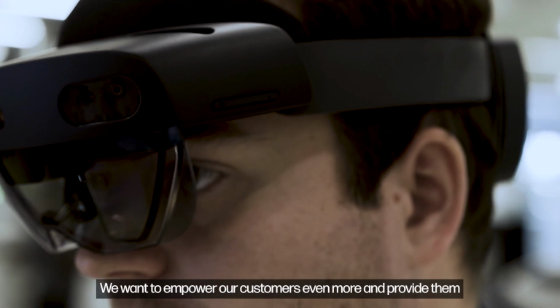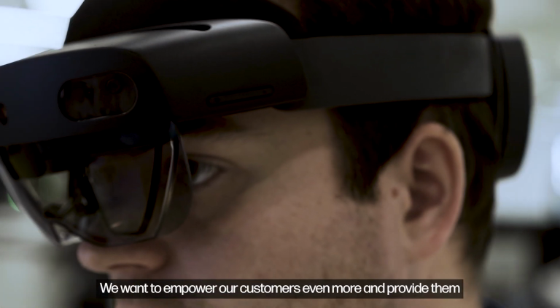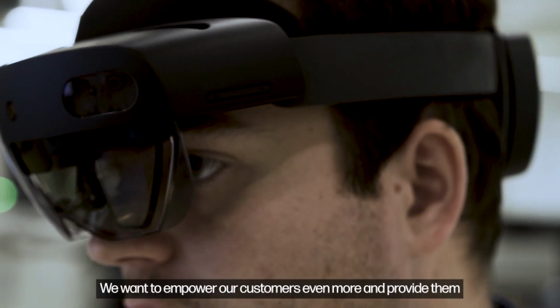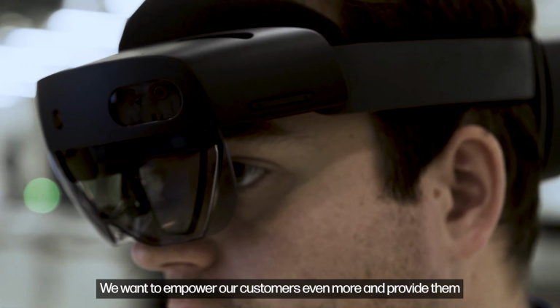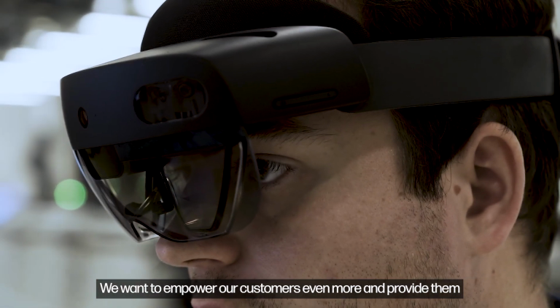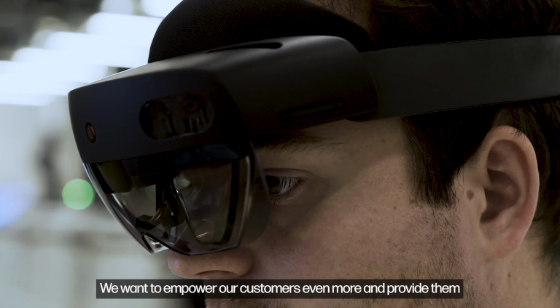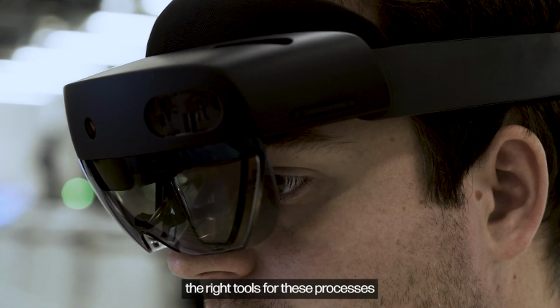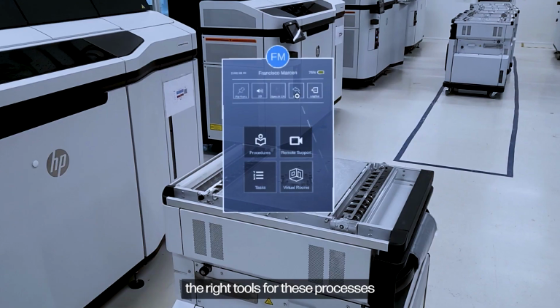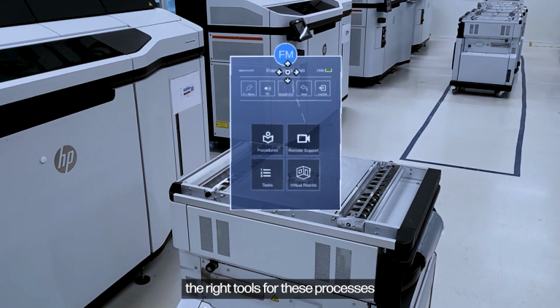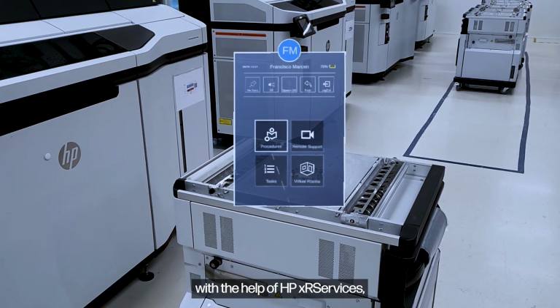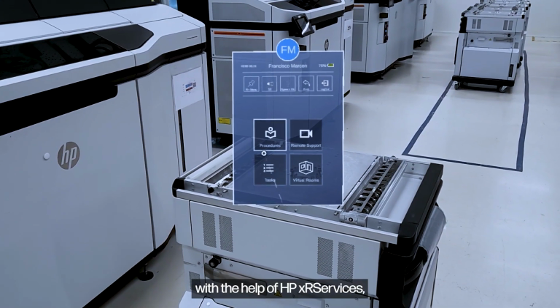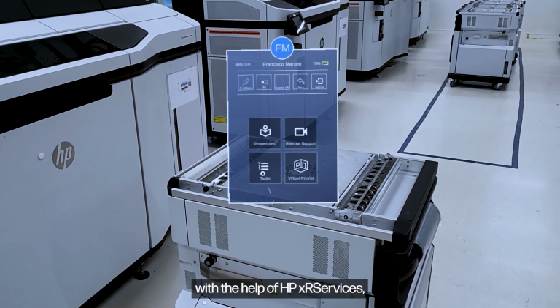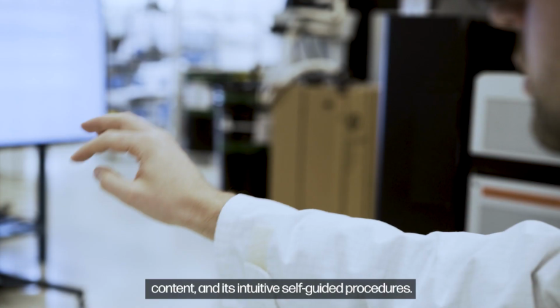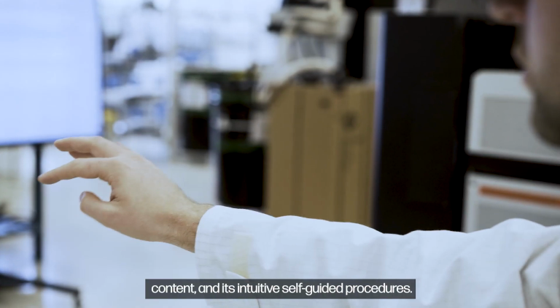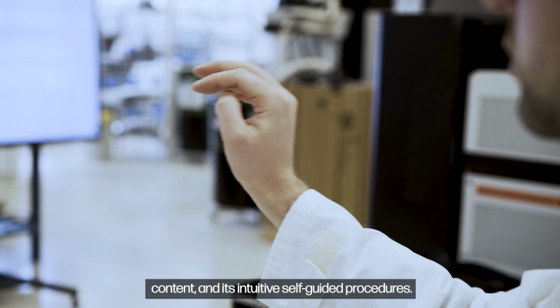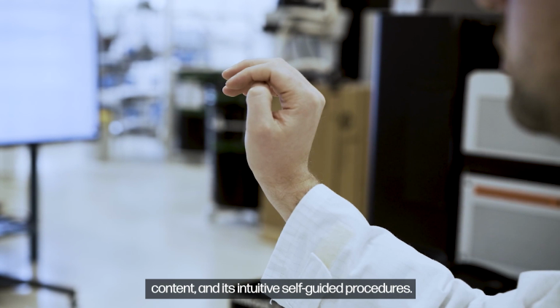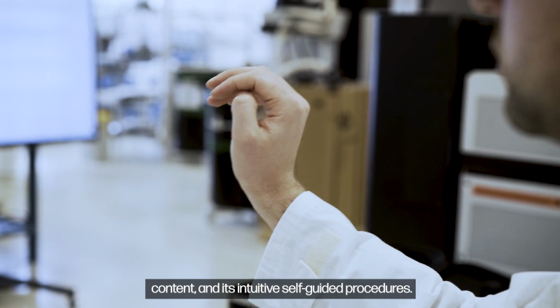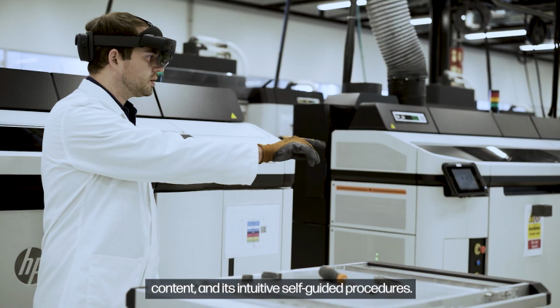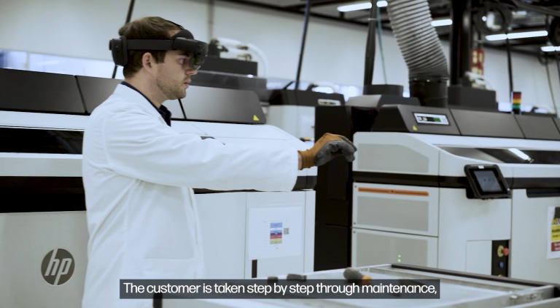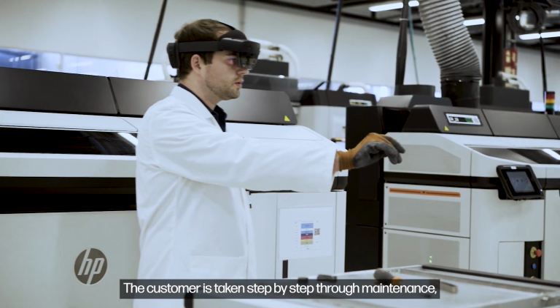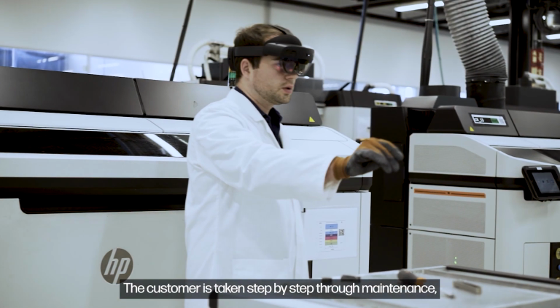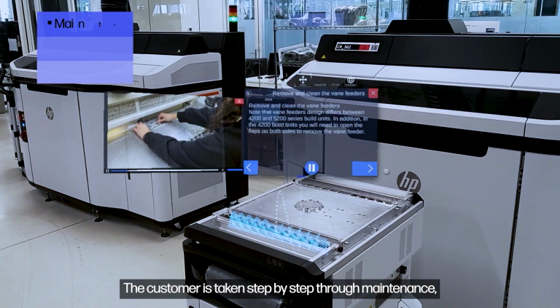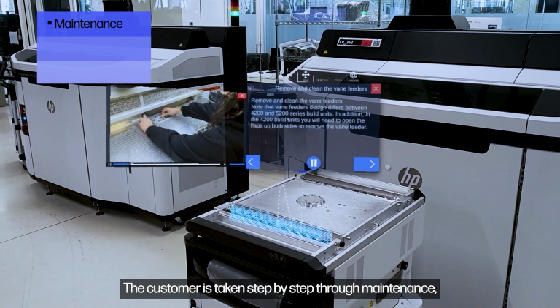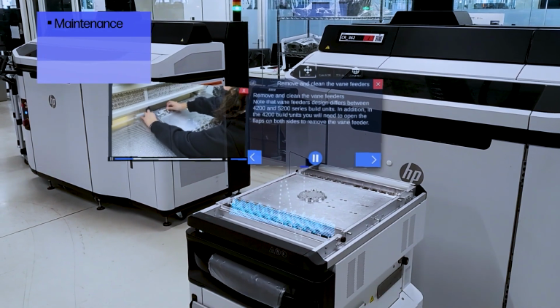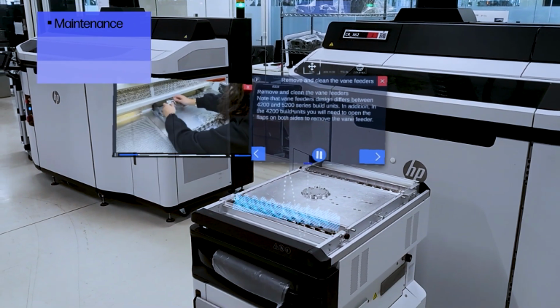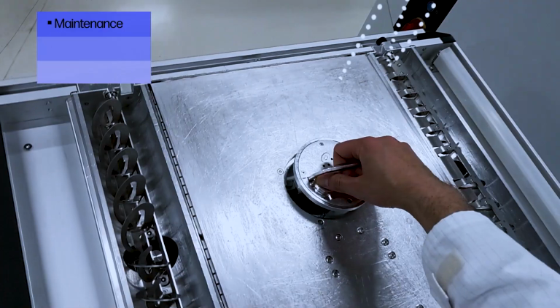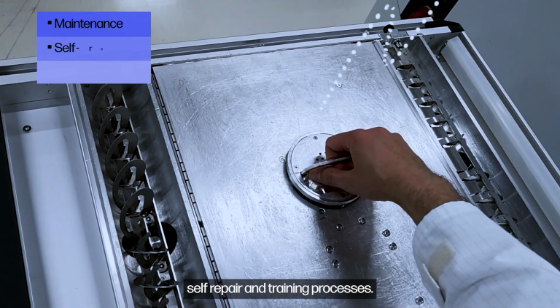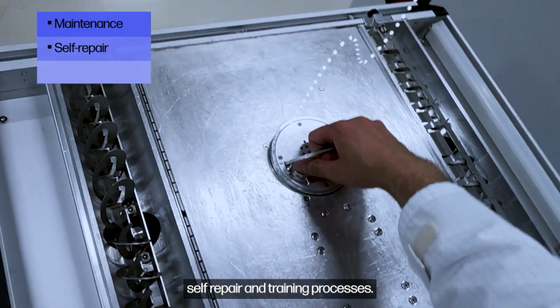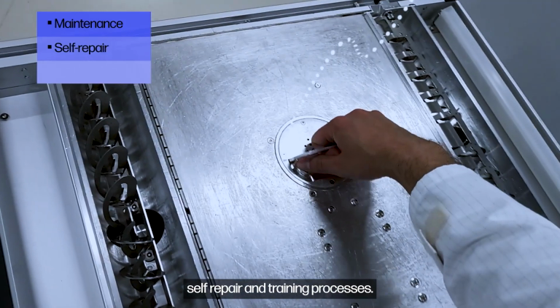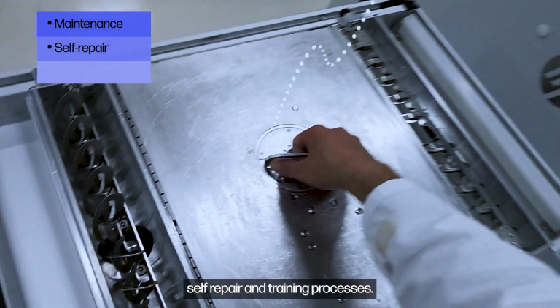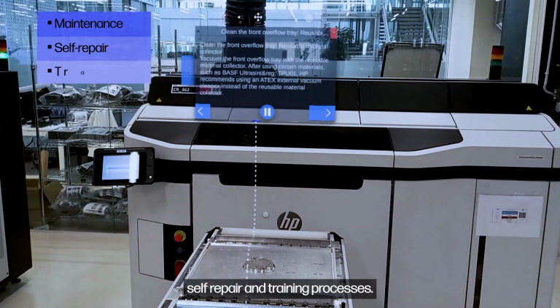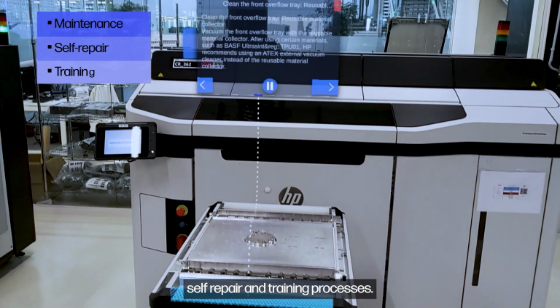We want to empower our customers even more and provide them the right tools for these processes. With the help of XR Services' content and its intuitive self-guided procedures, the customer is taken step-by-step through maintenance, self-repair, and training processes.